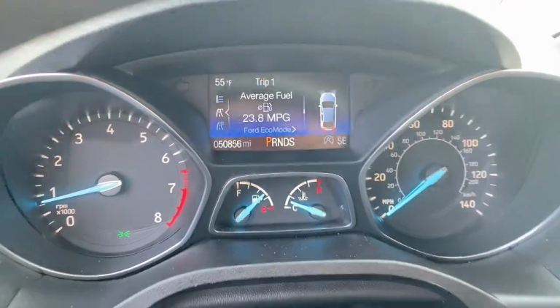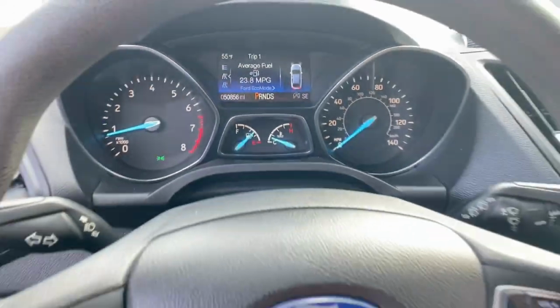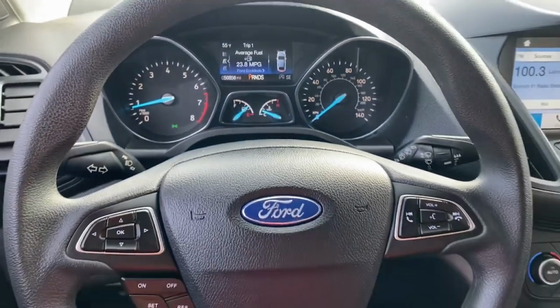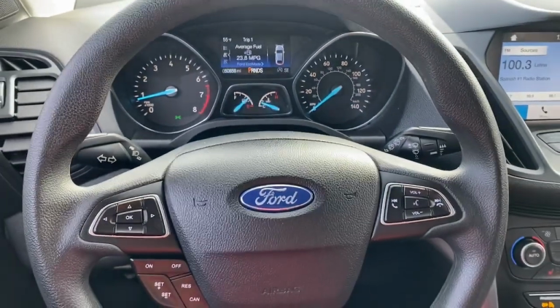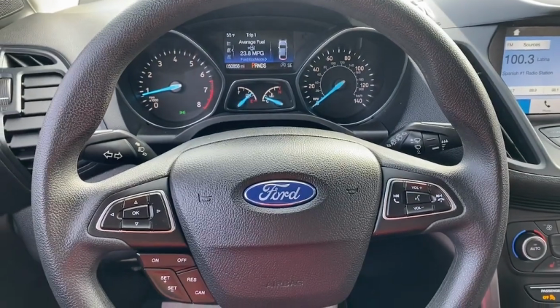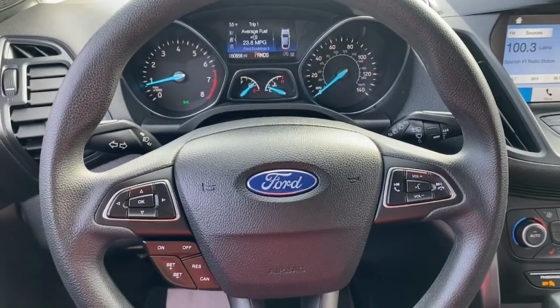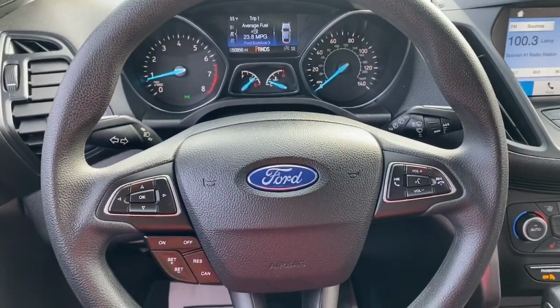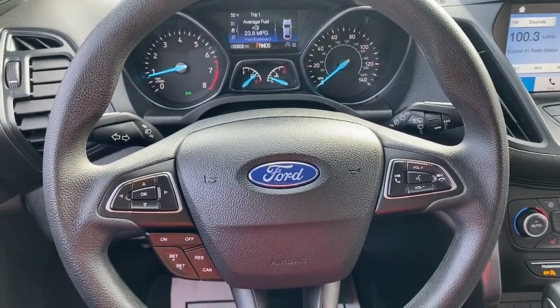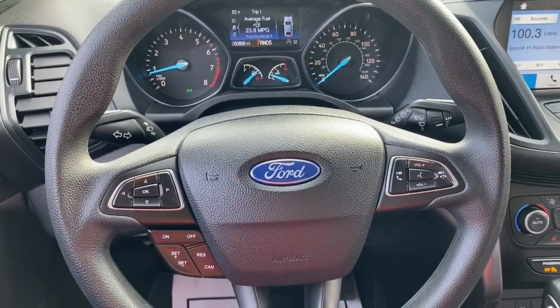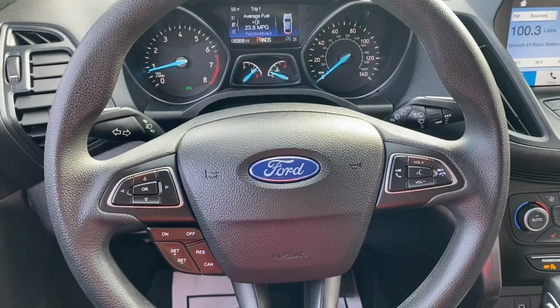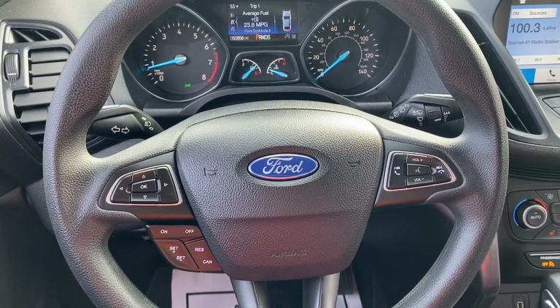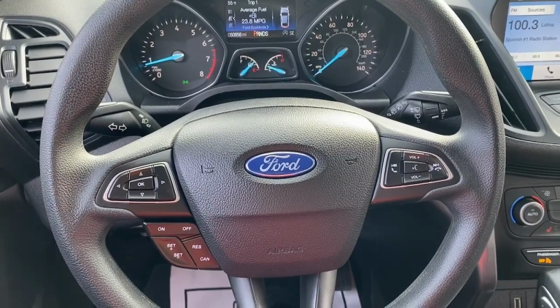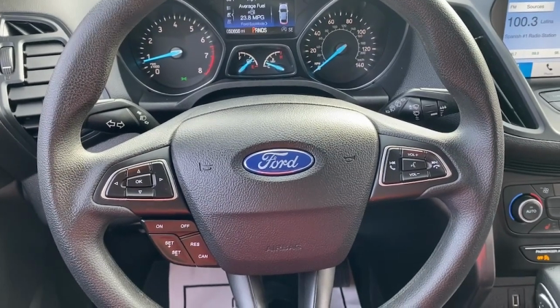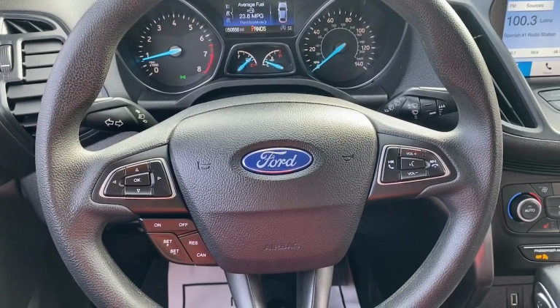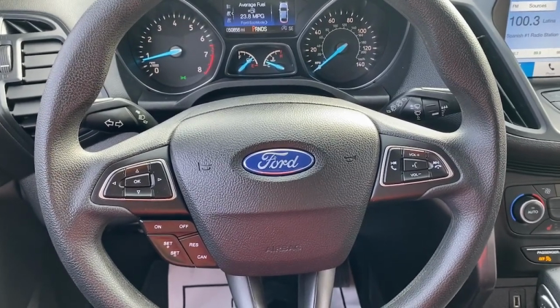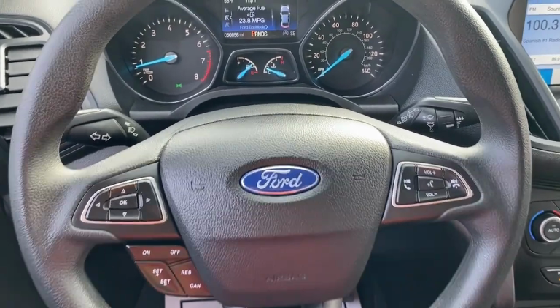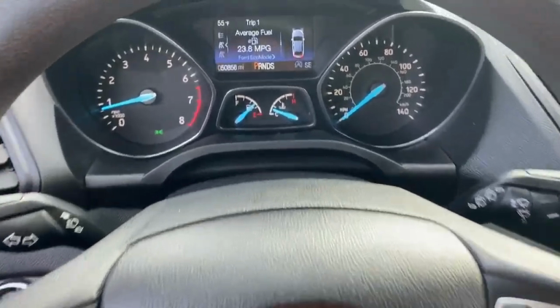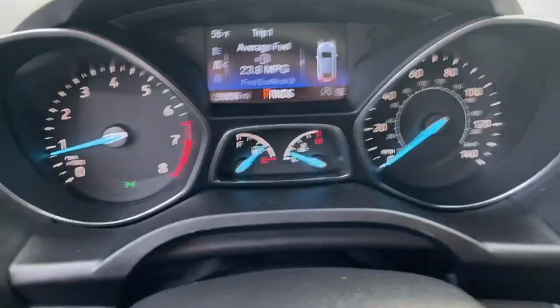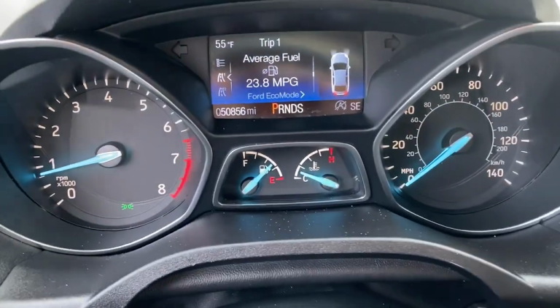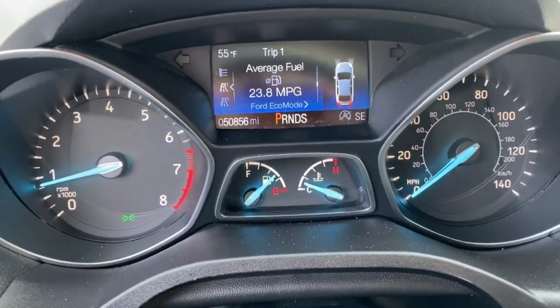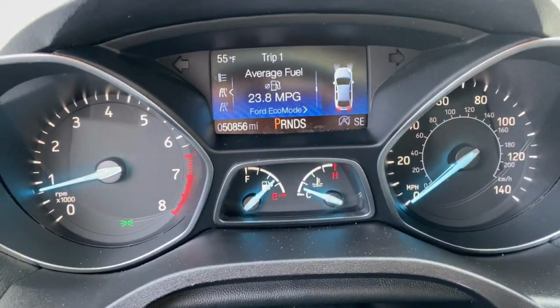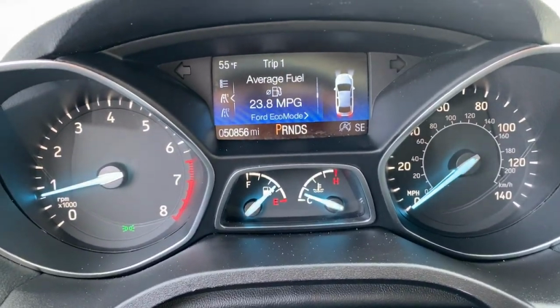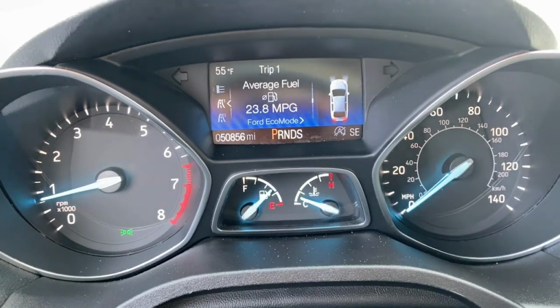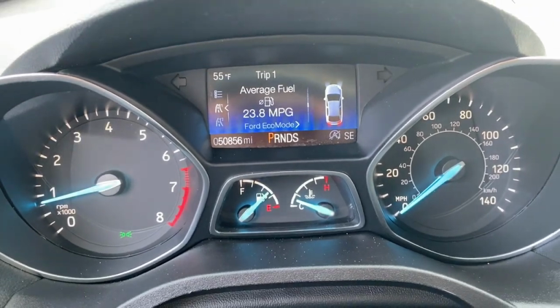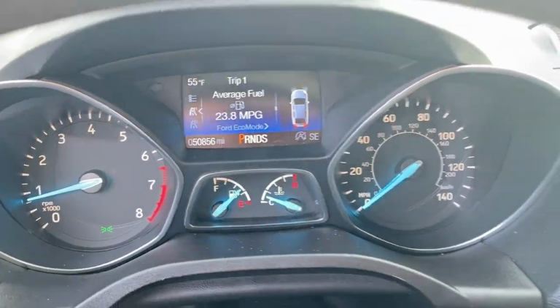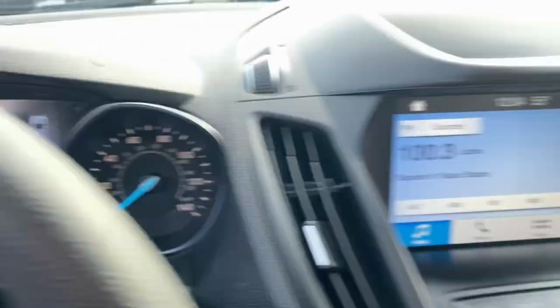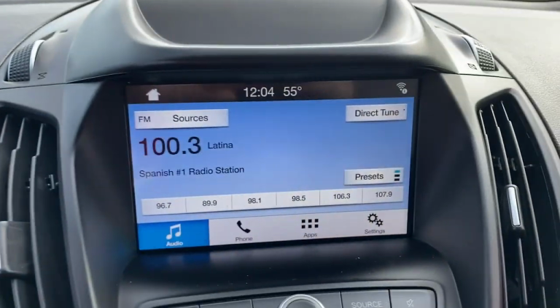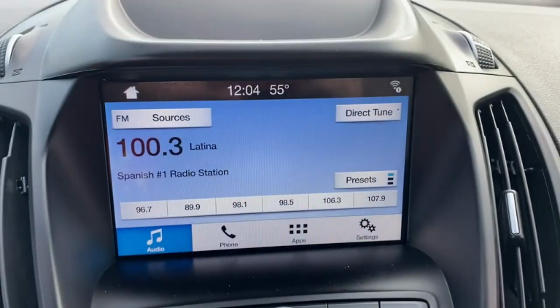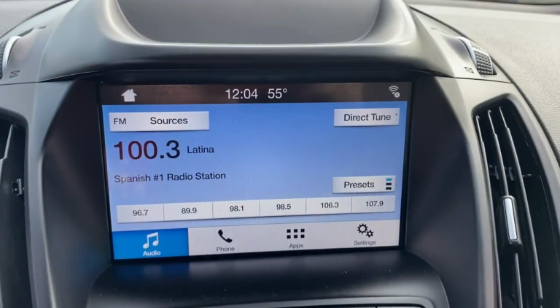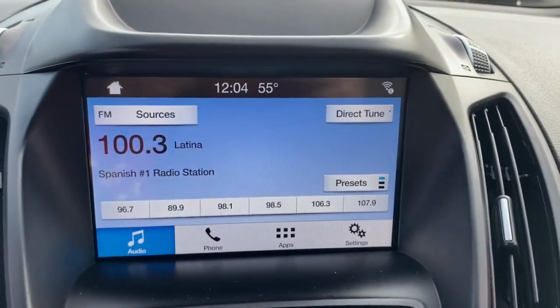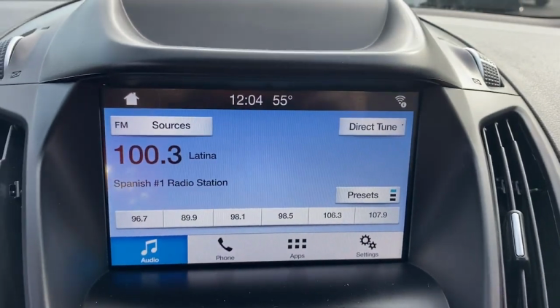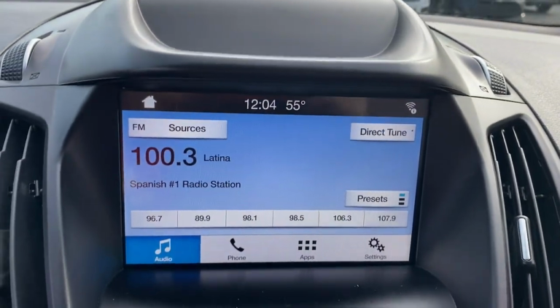Keyless entry, four-wheel drive, backup camera, fog lamps, dual-zone AC, alarm, tire pressure monitoring system, heated front seat, aluminum wheels, third row seat.